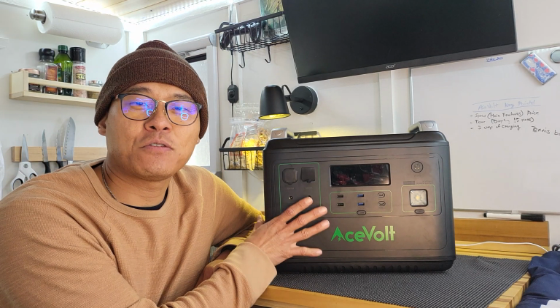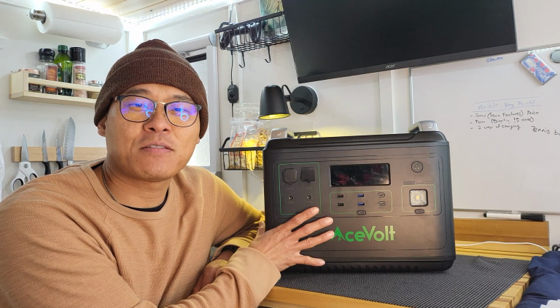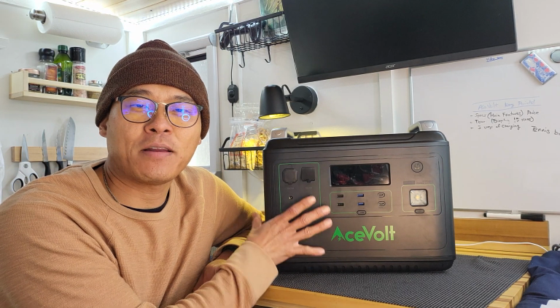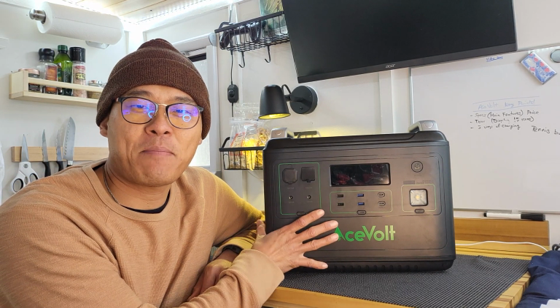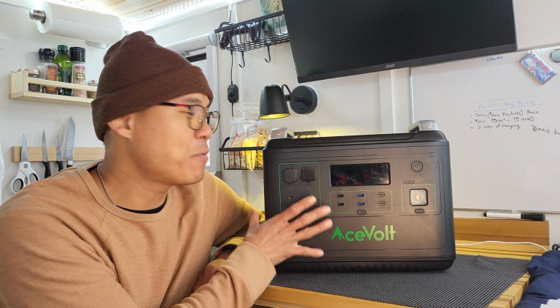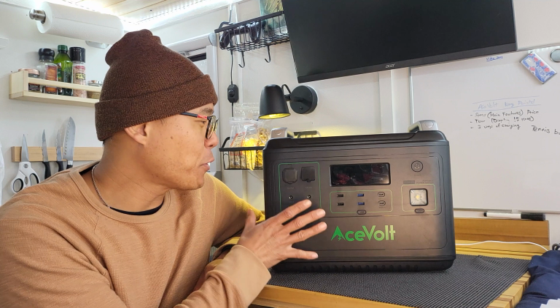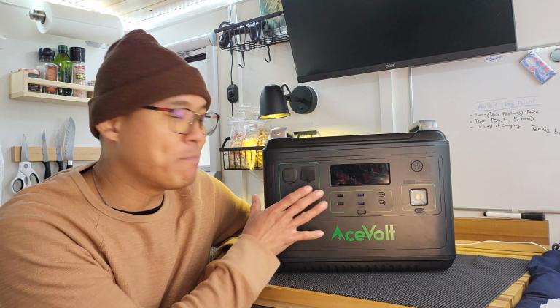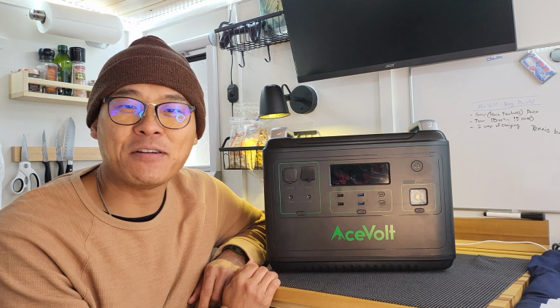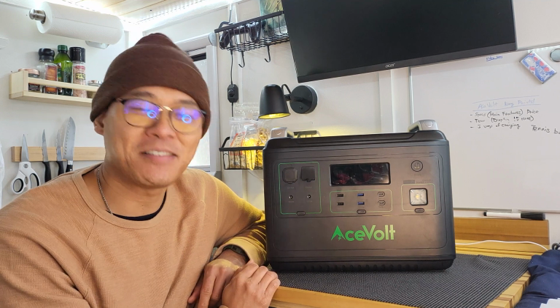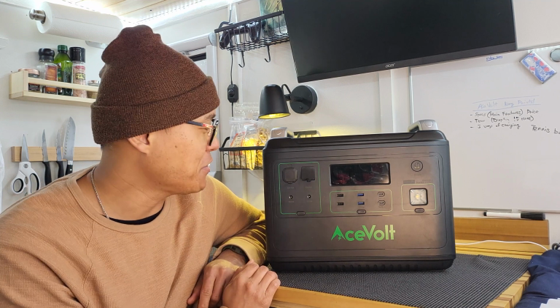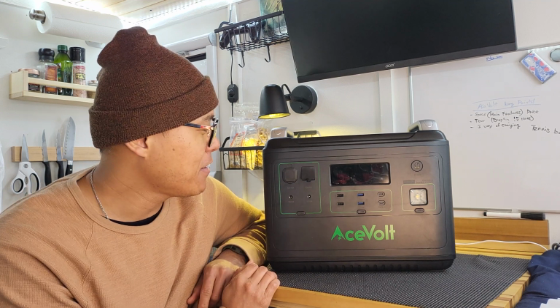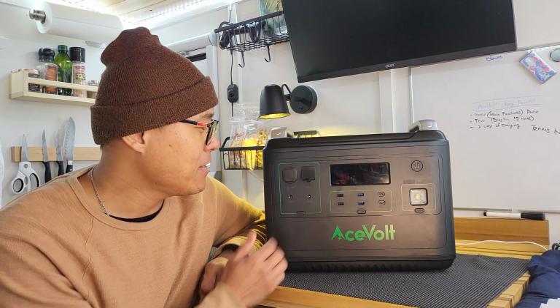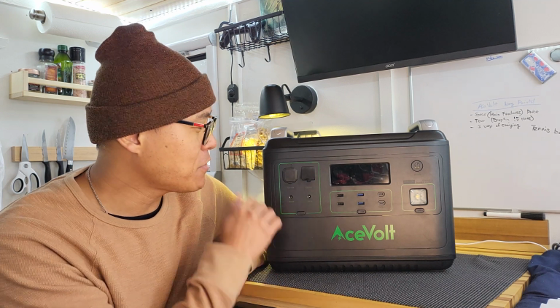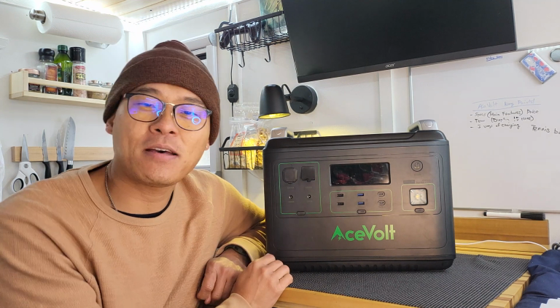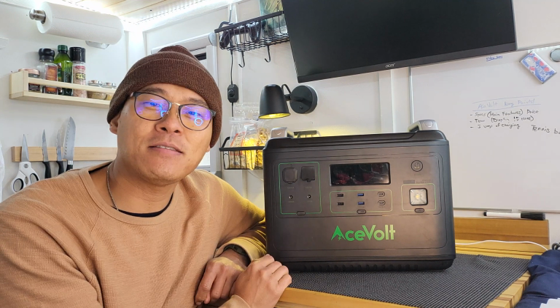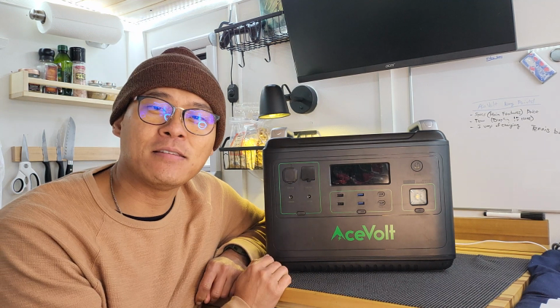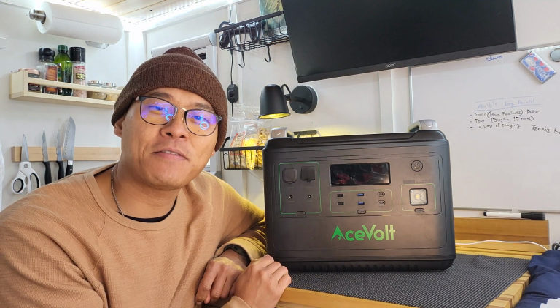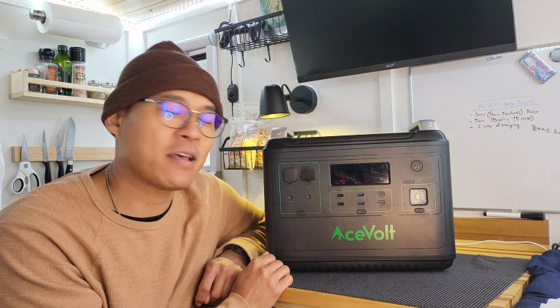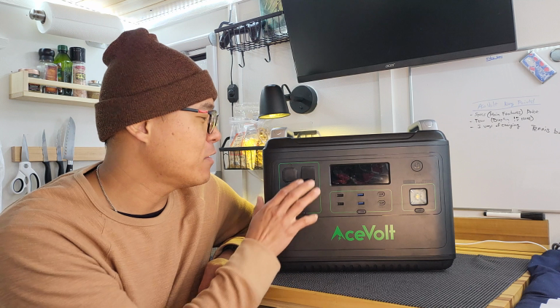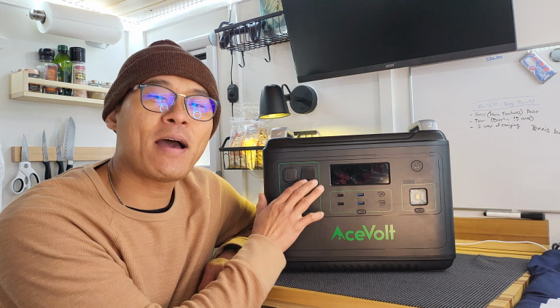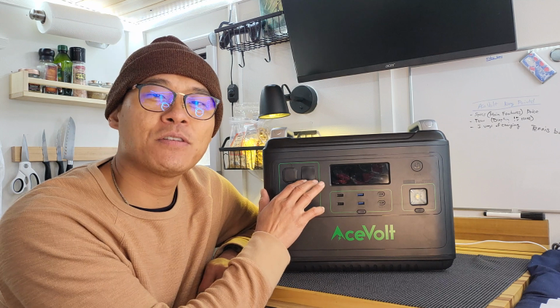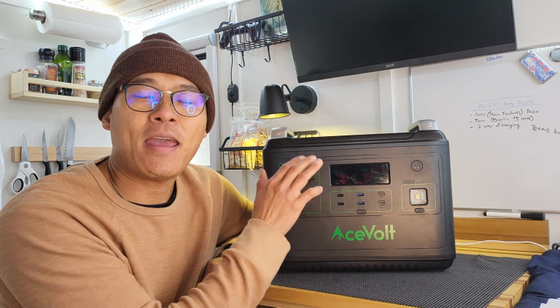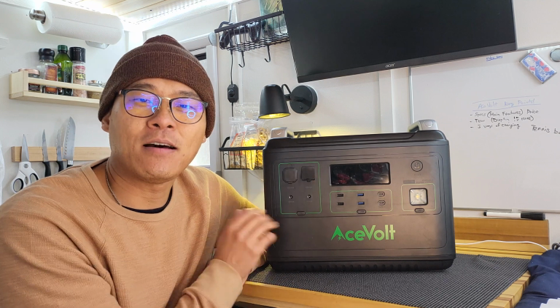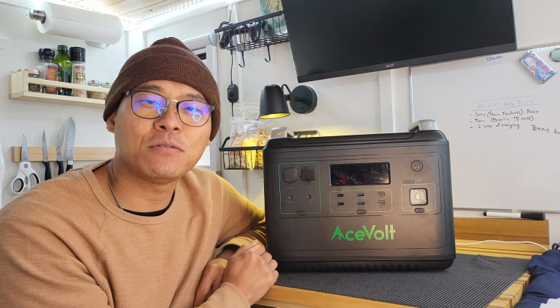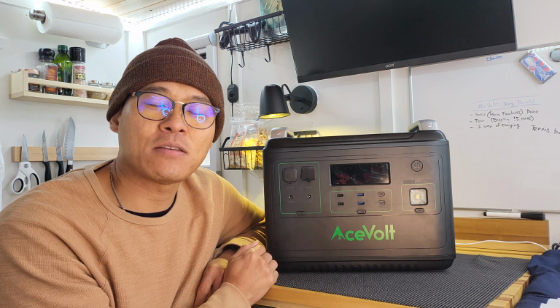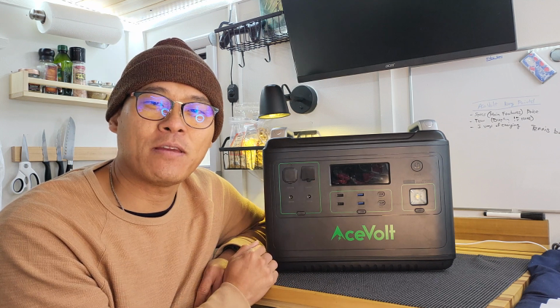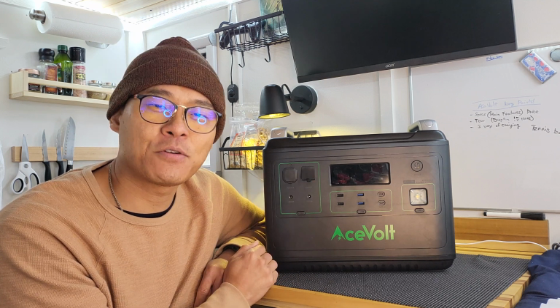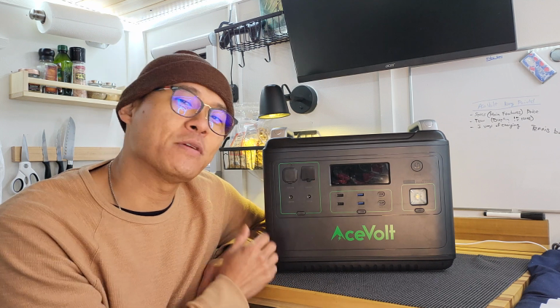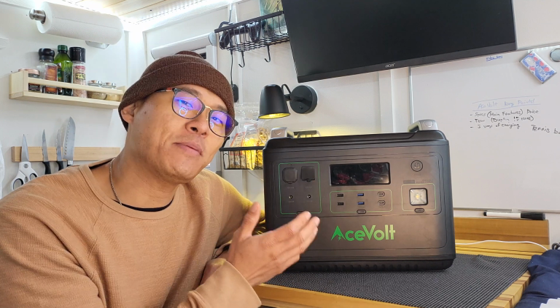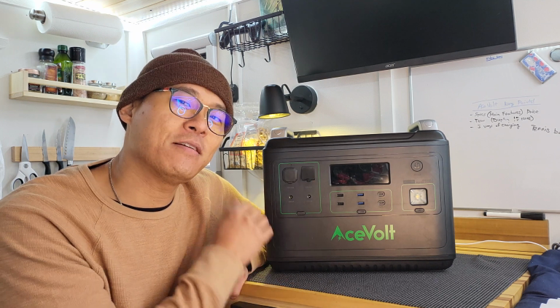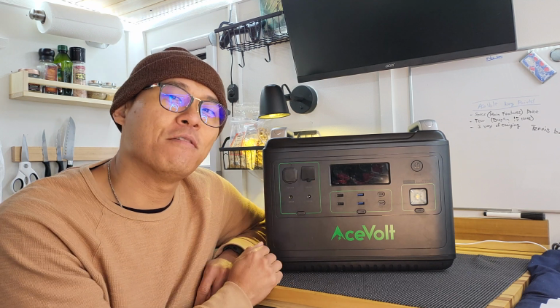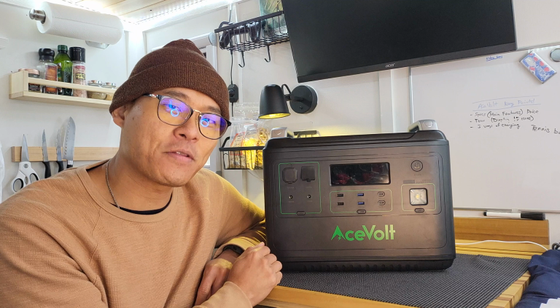This is the Power Portable Battery Station. The 2000 signifies the watt hours, and also a 2000 watt inverter with a peak of 4000 watts.